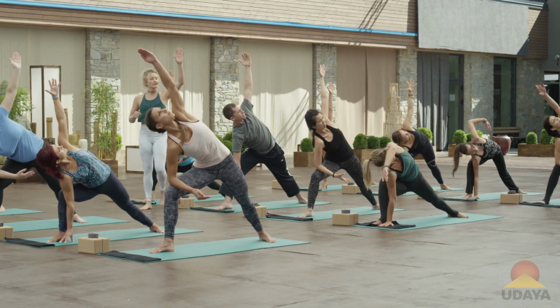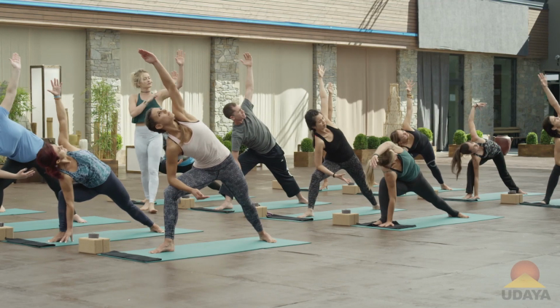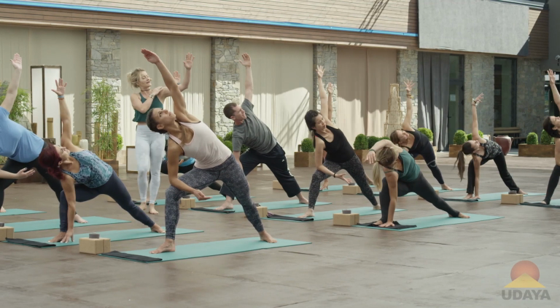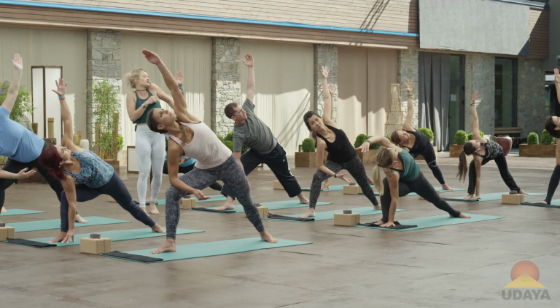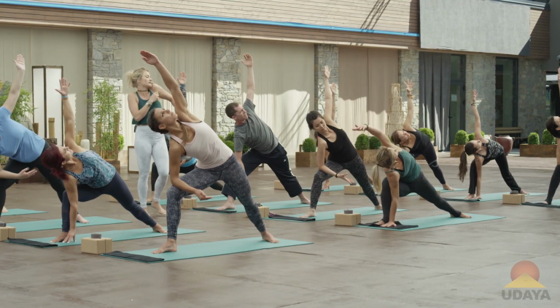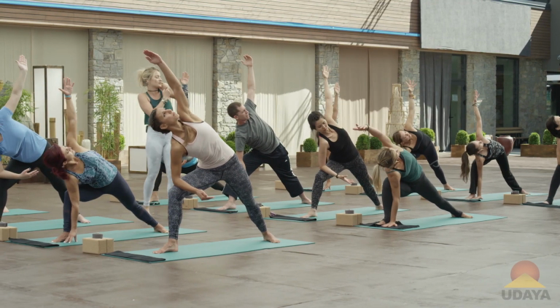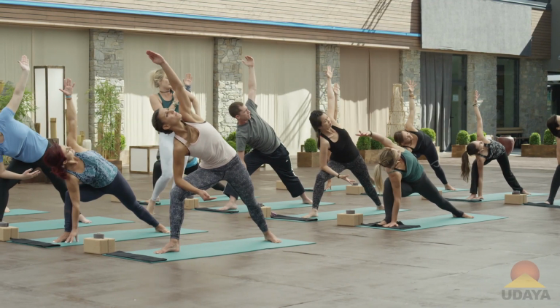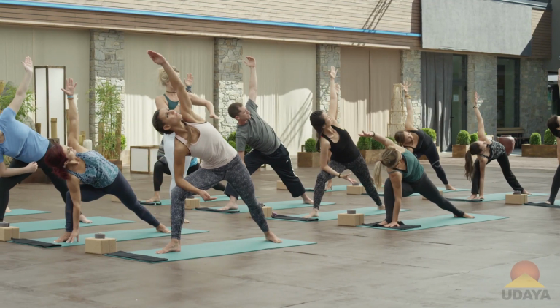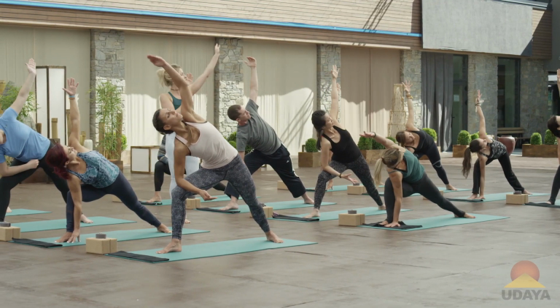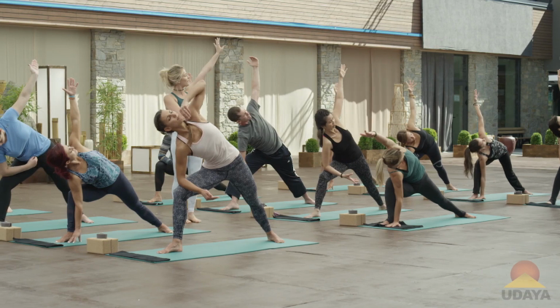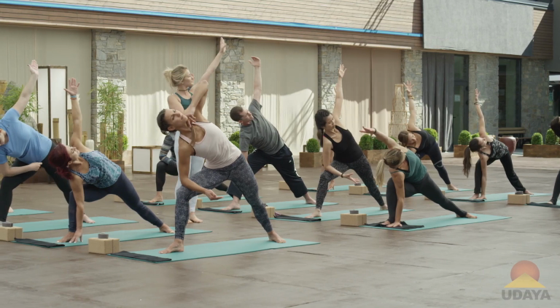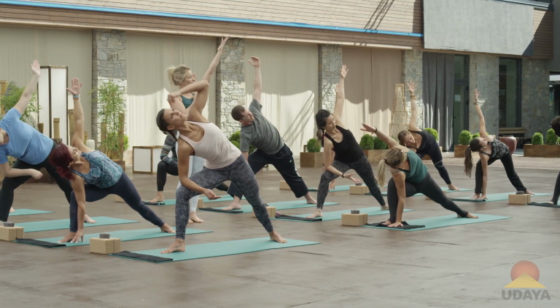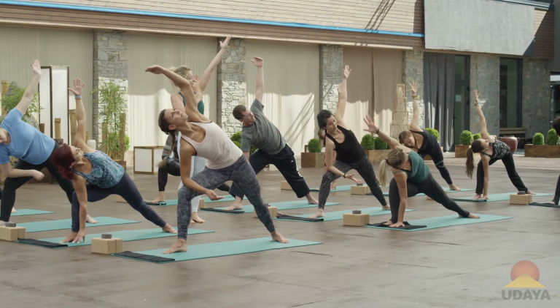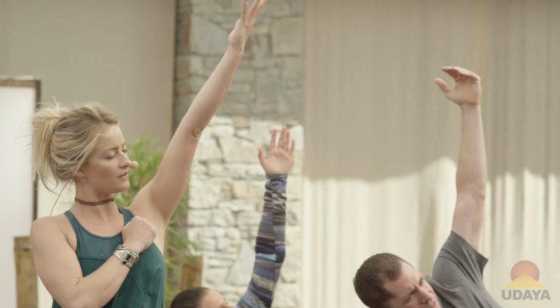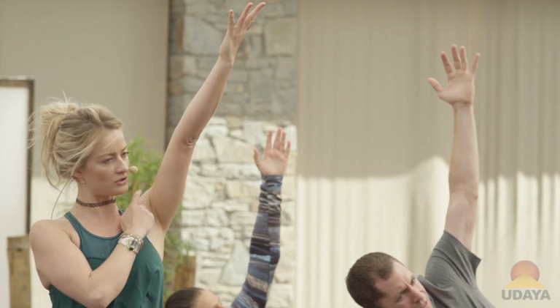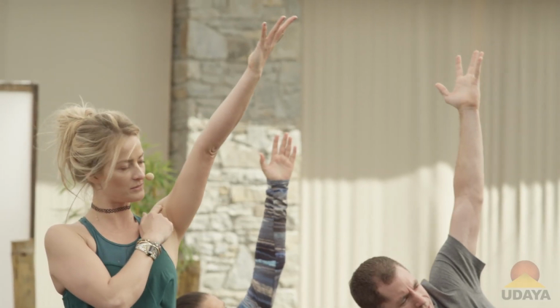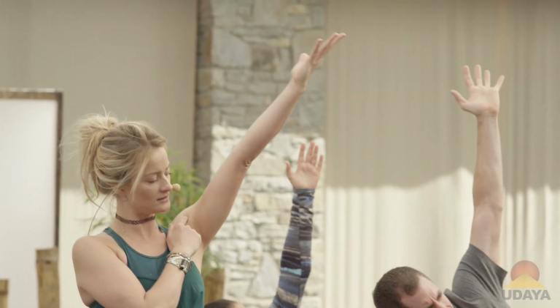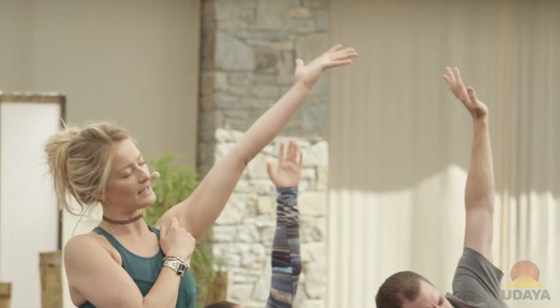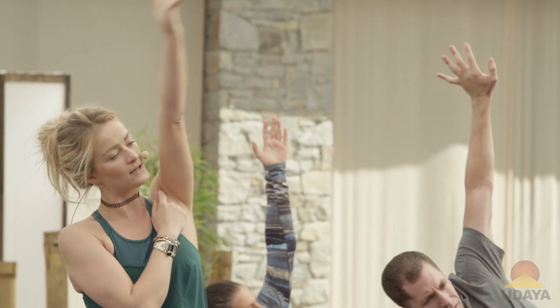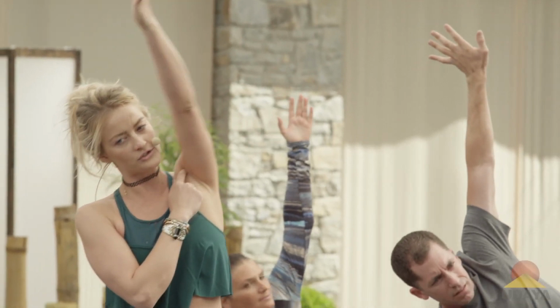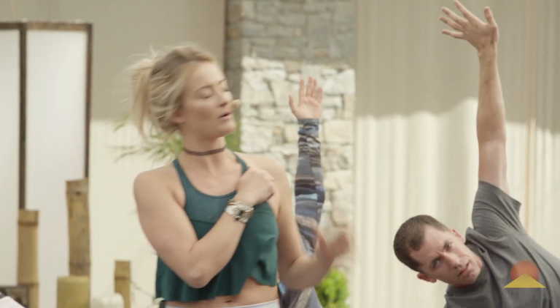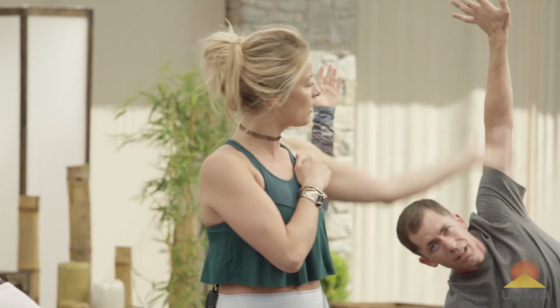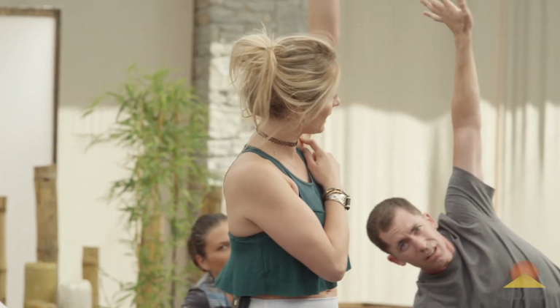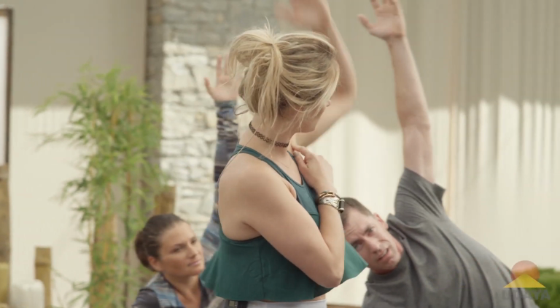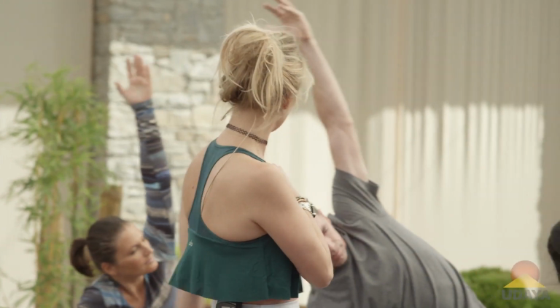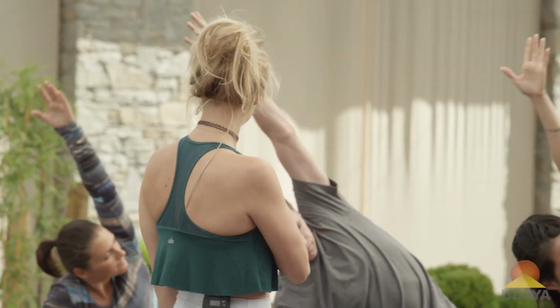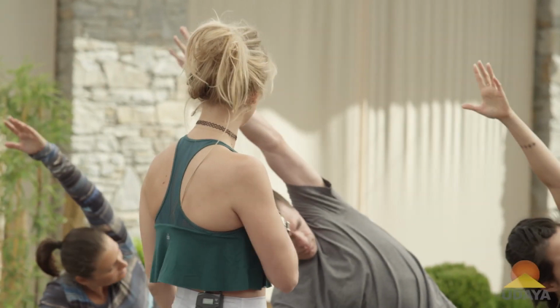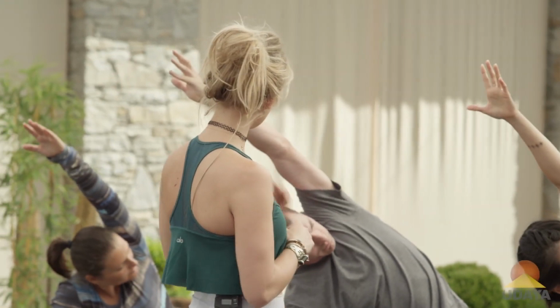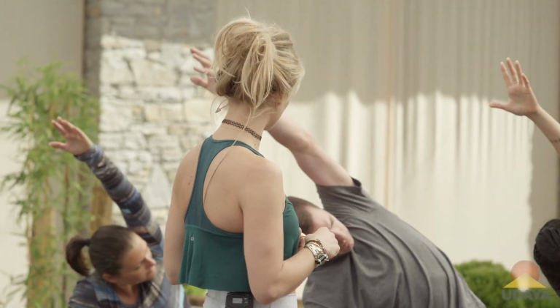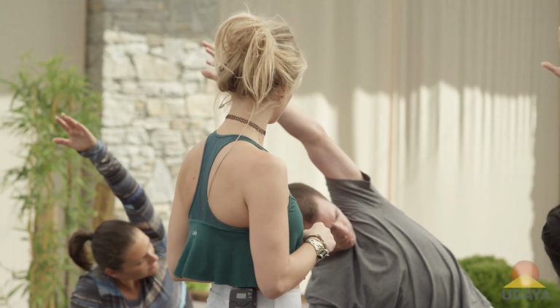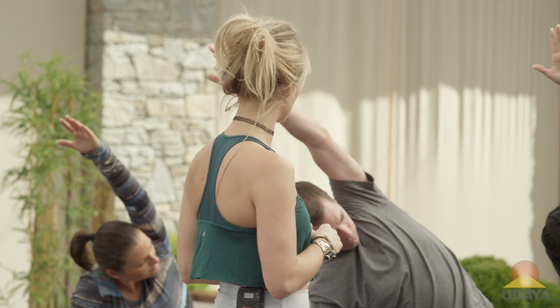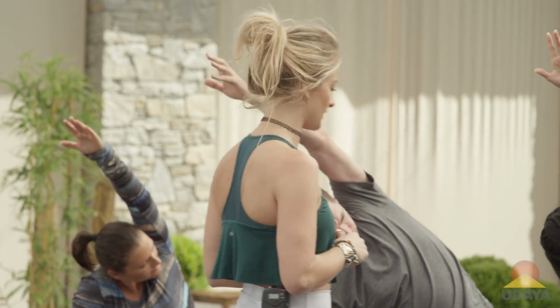In order to relax the shoulder so it's not jammed up by your neck, we're going to wrap your pinky finger in, soften the shoulder away from your ear, and then reach your arm all the way out over the ear — but not the shoulder. The shoulder stays soft away from the neck.